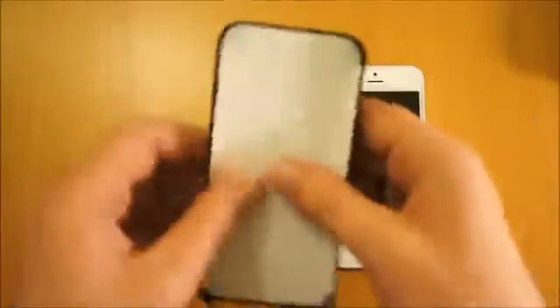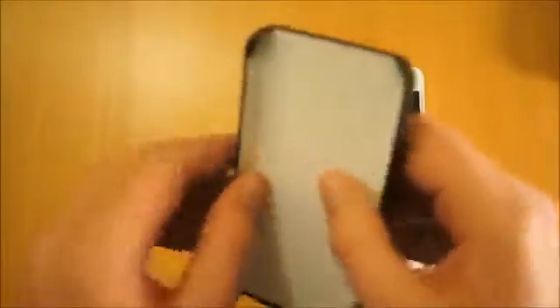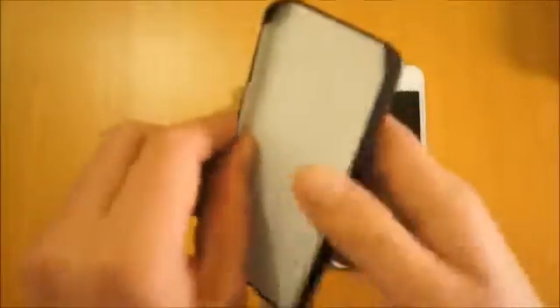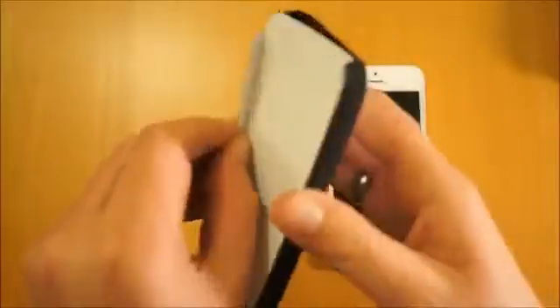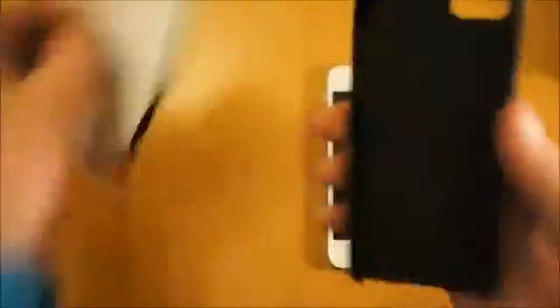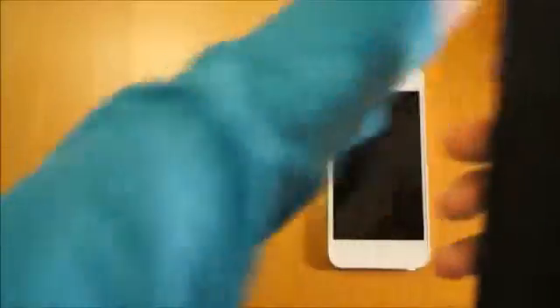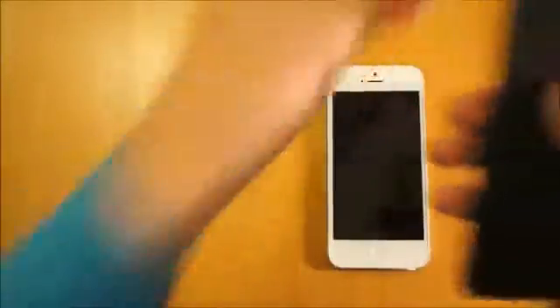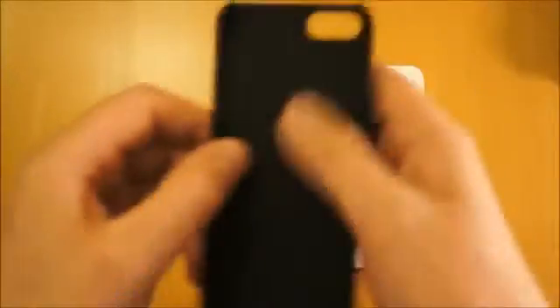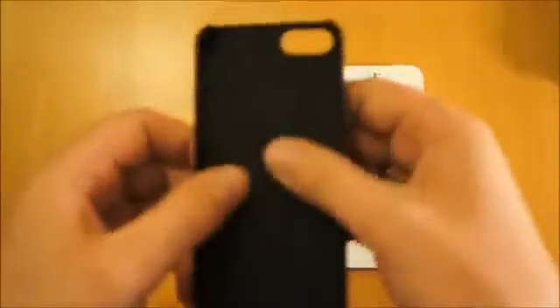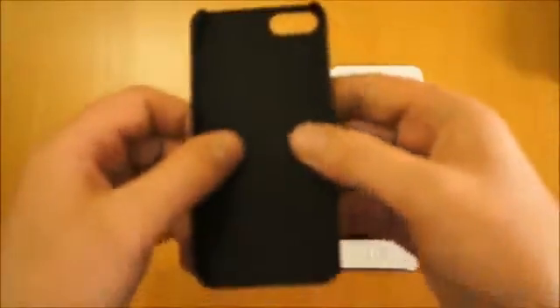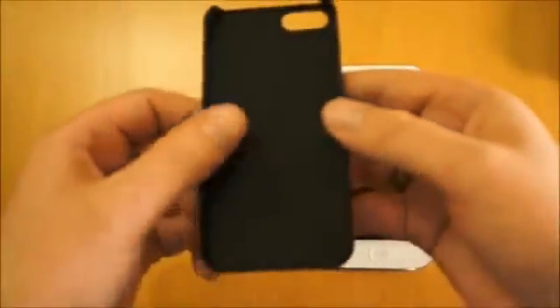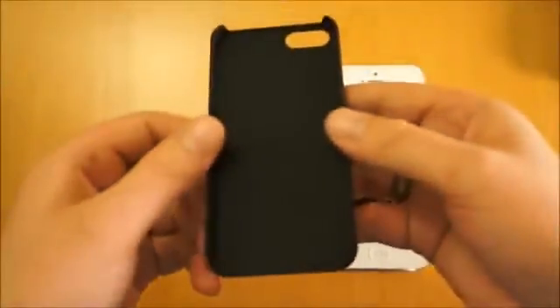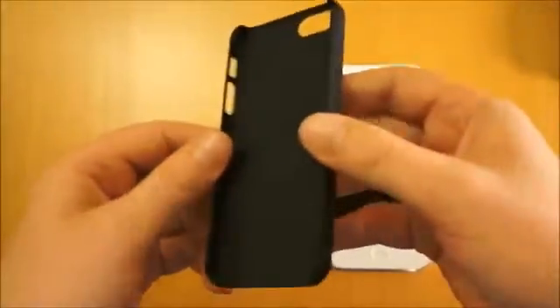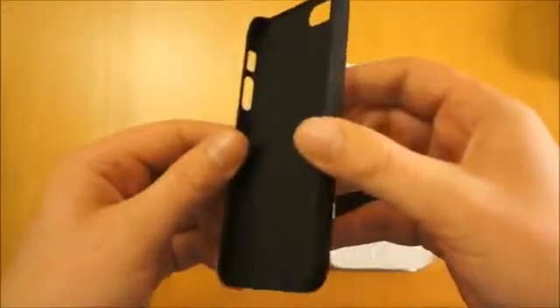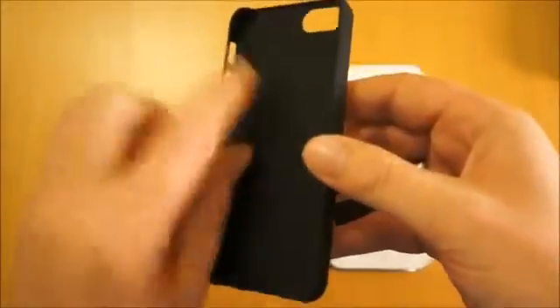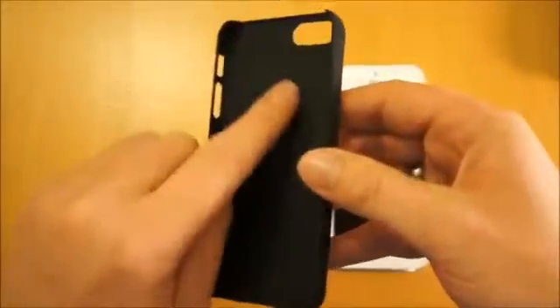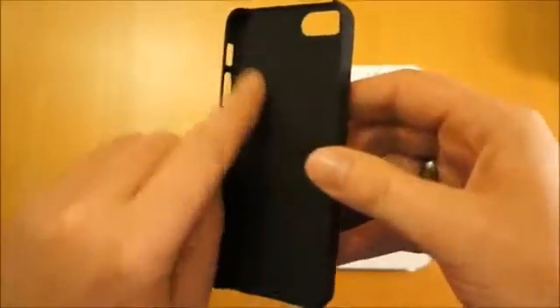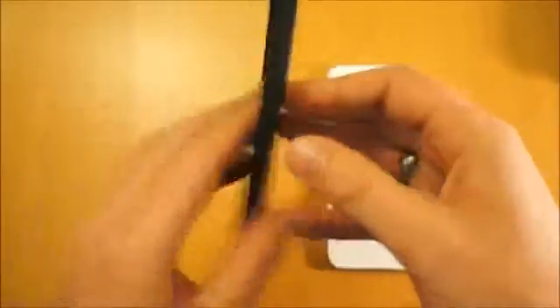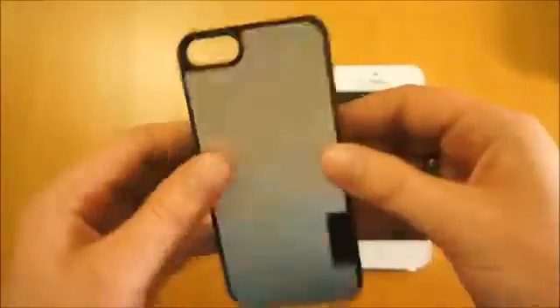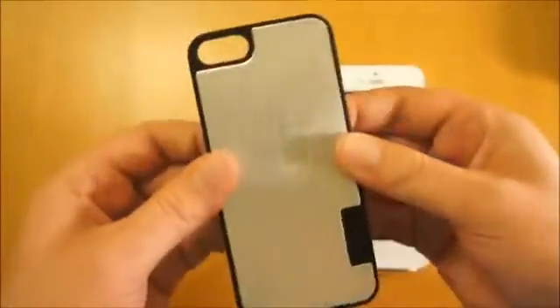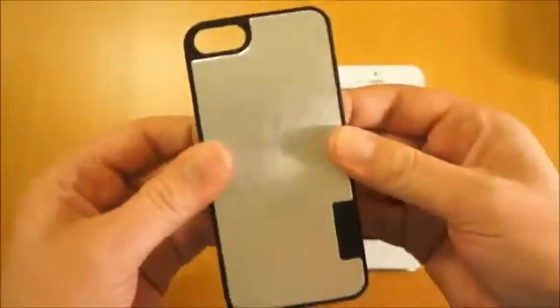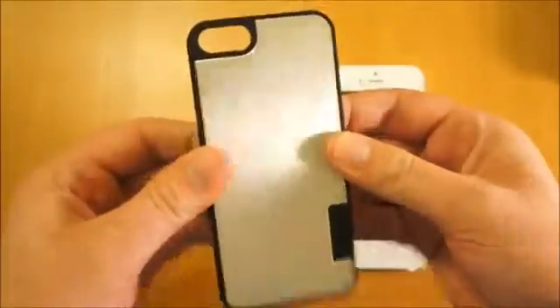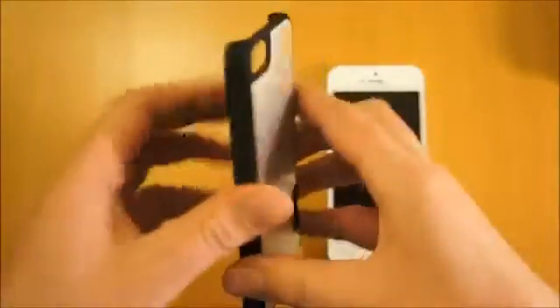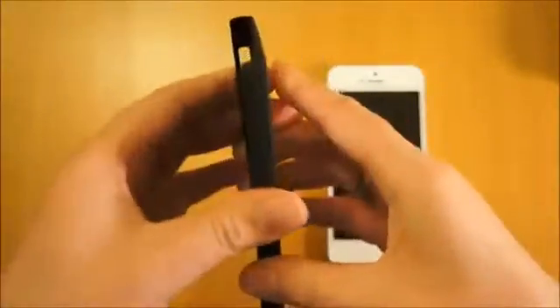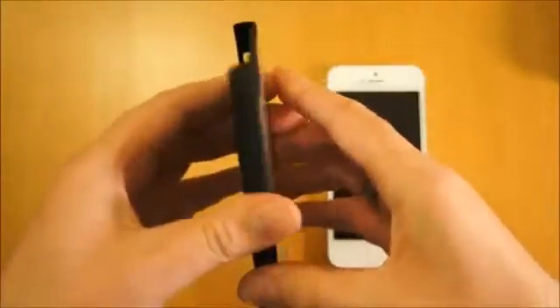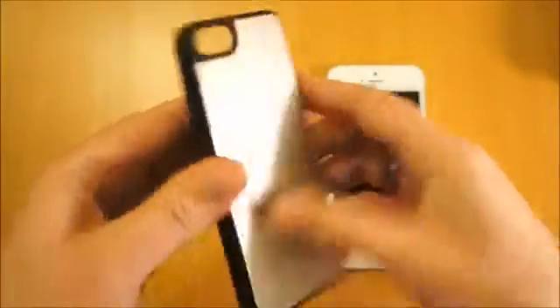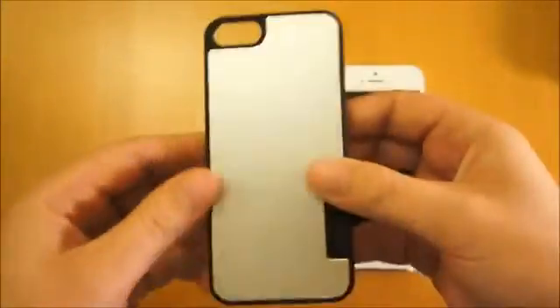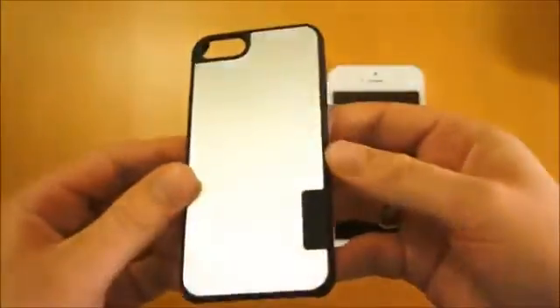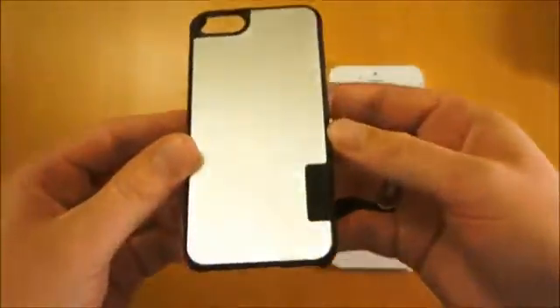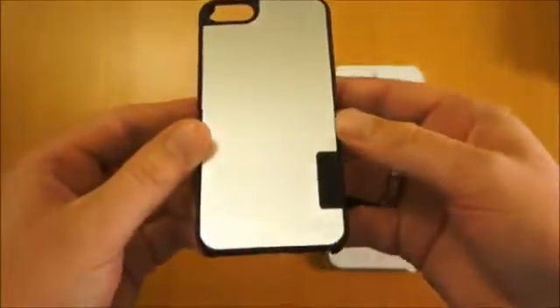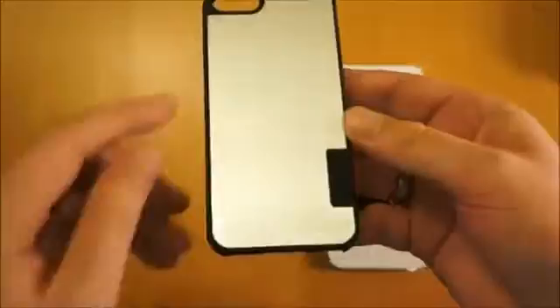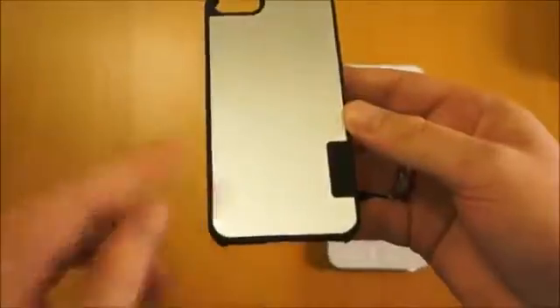The inside of the case, as we'll show you here, has a rubber feel — it's rubberised inside. It's a firm case so you haven't got hardly any movement in there, and then you've got this aluminium back.